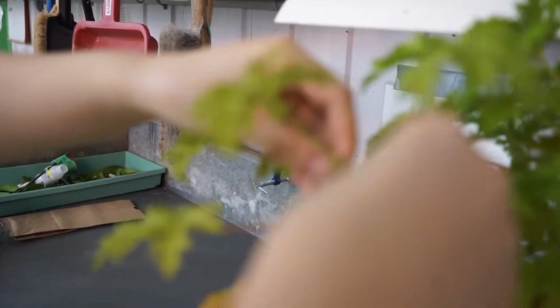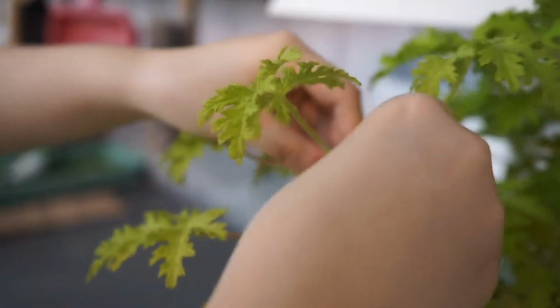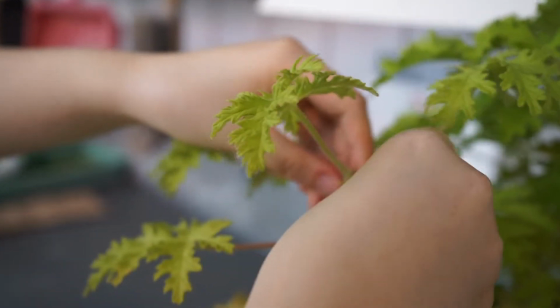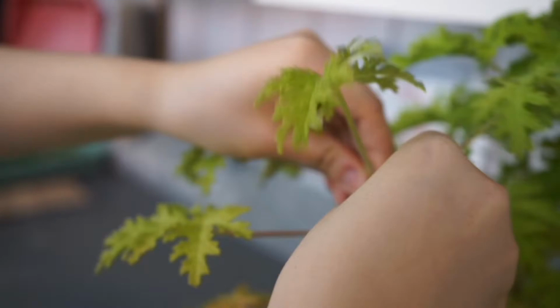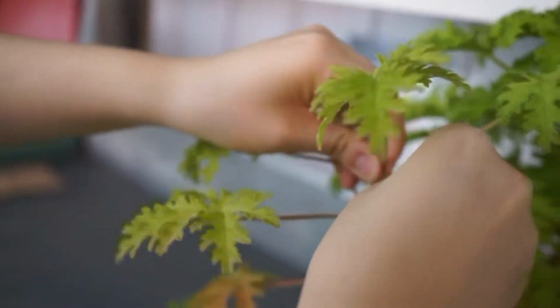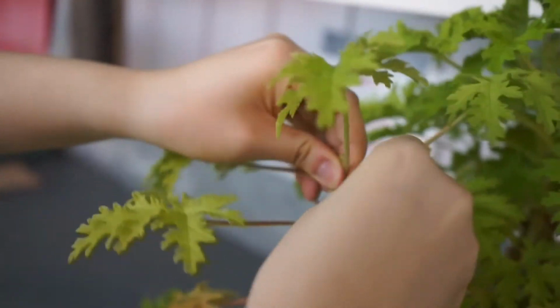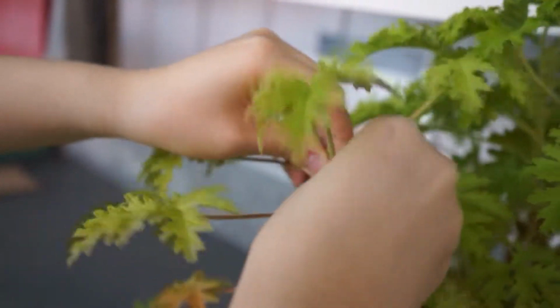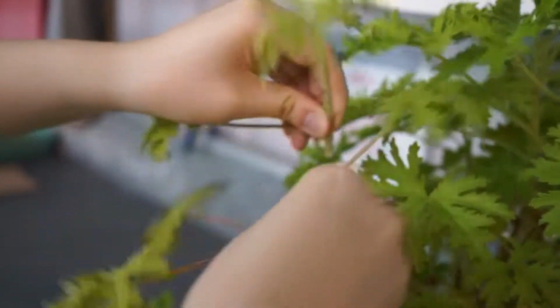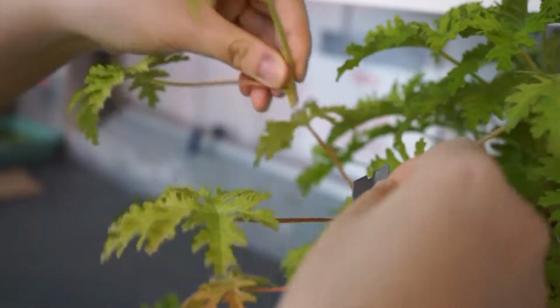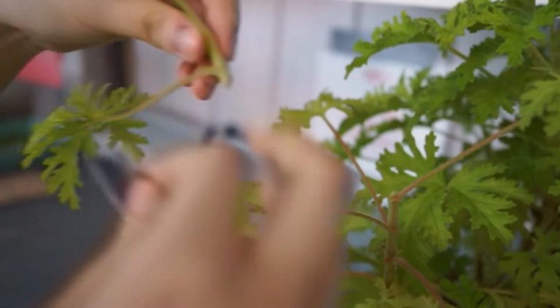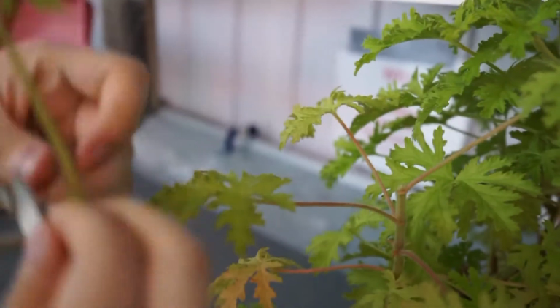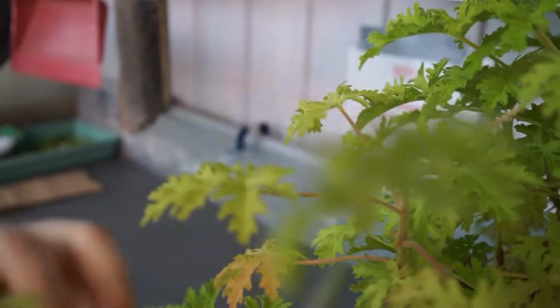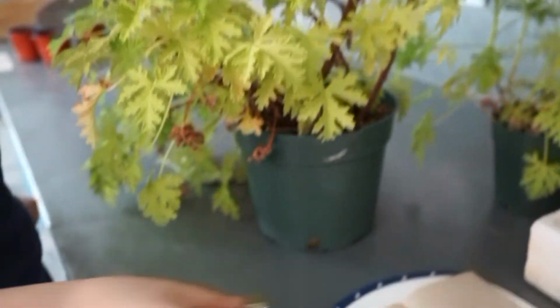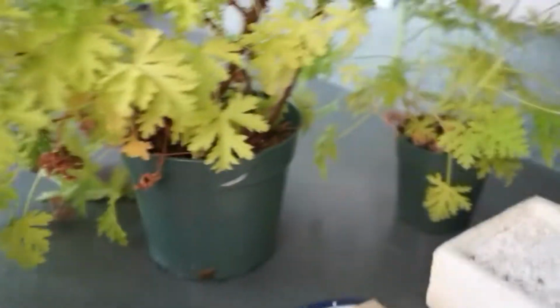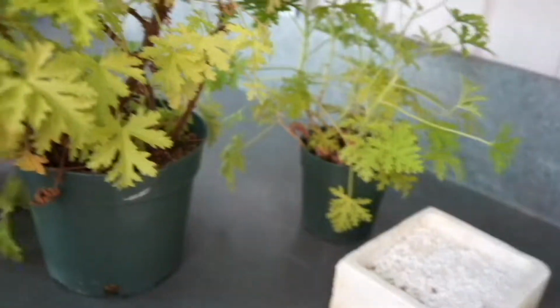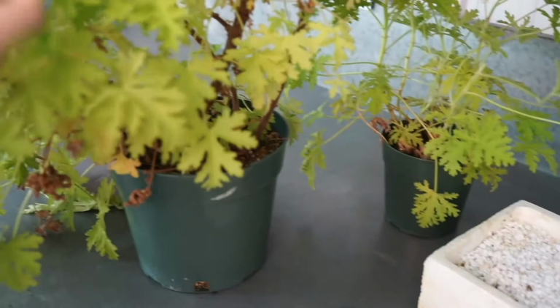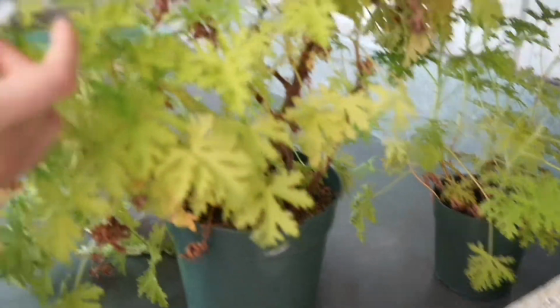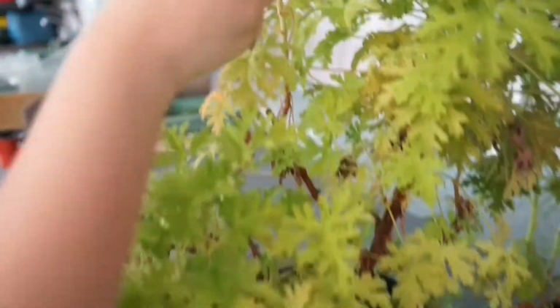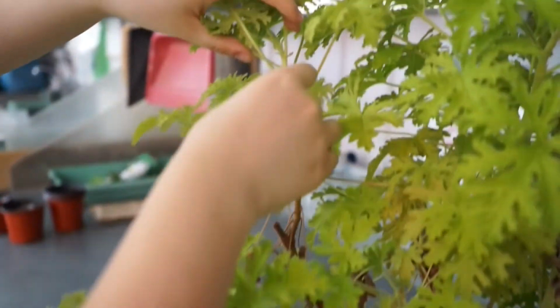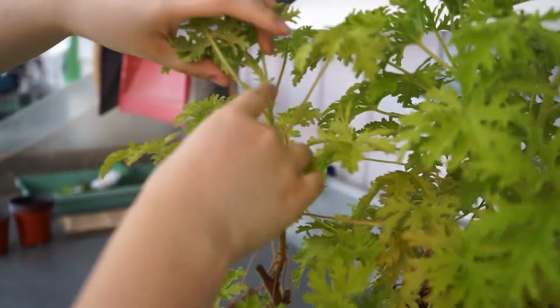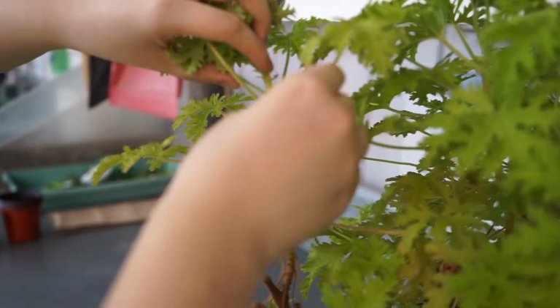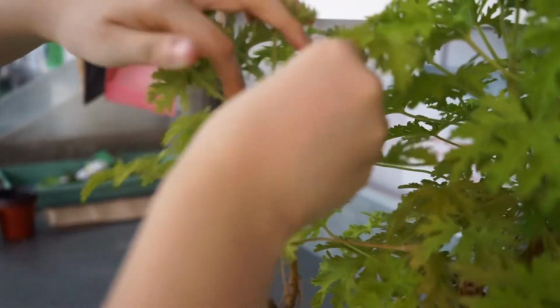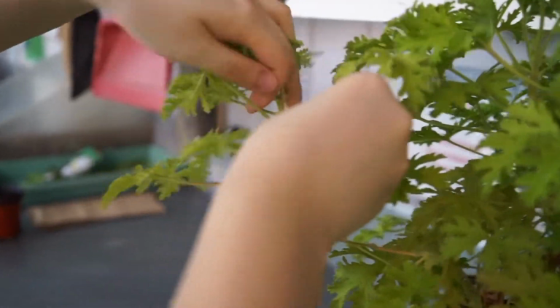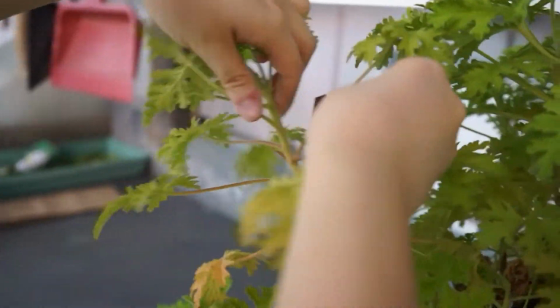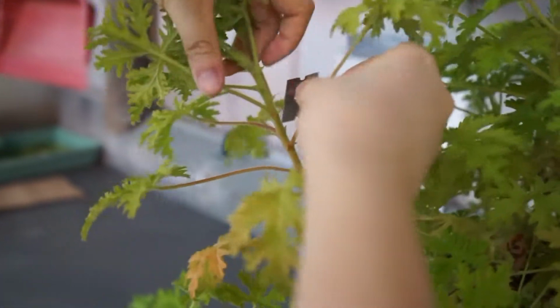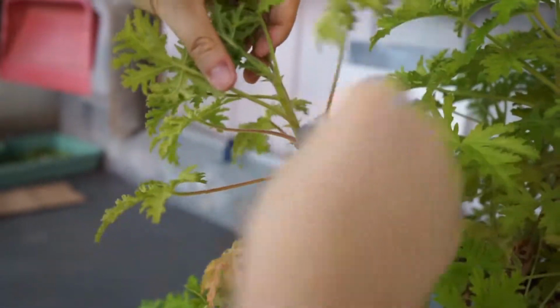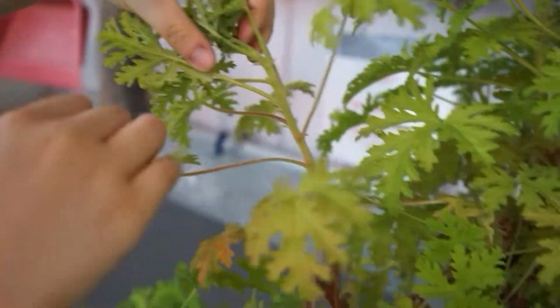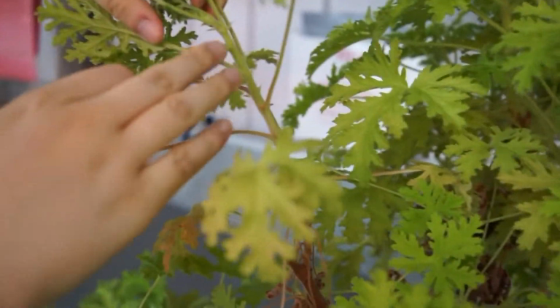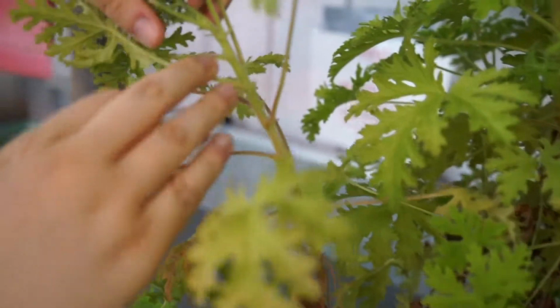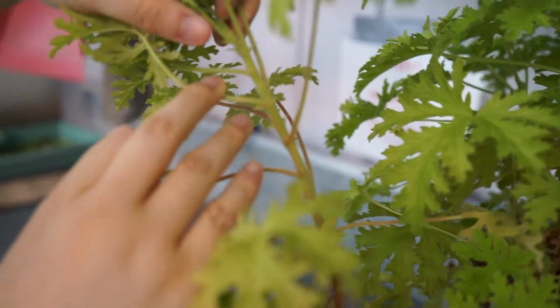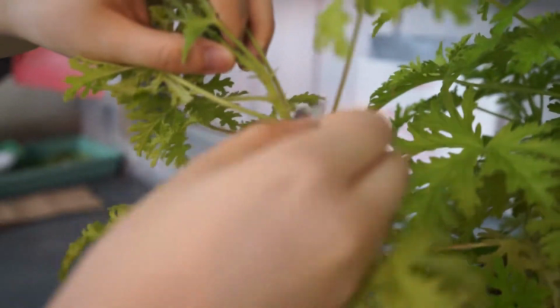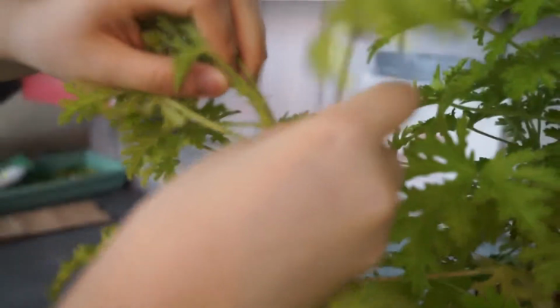Spread the rooting hormone on paper to prepare it for the comparison group. Carefully cut a portion of Pelargonium stem from the top with a blade. For 4-node cuttings, count the number of nodes before cutting, but exclude the apex, which is not part of the cutting.